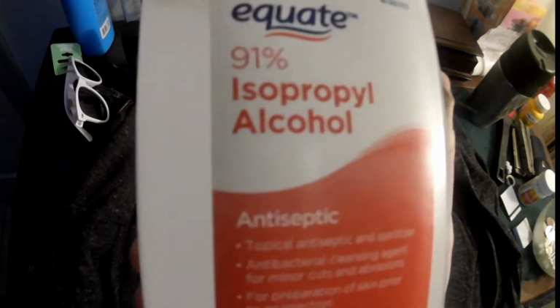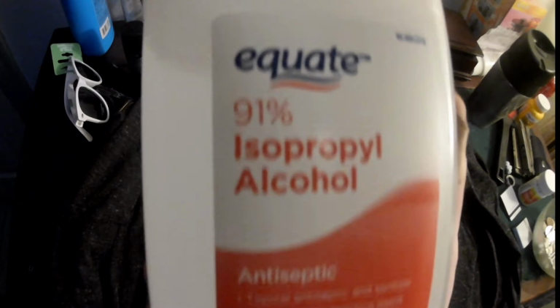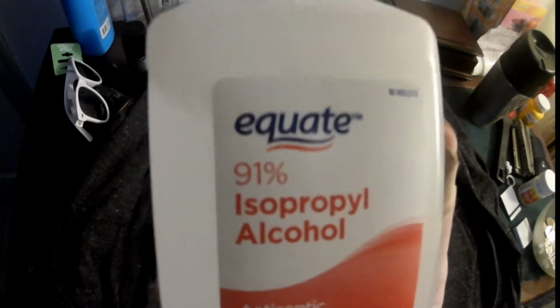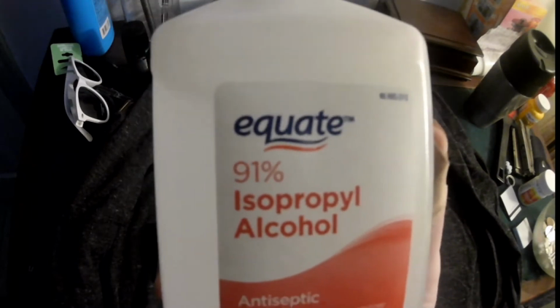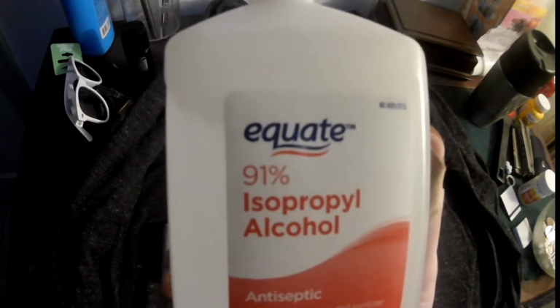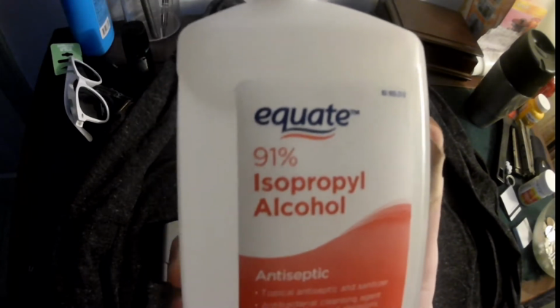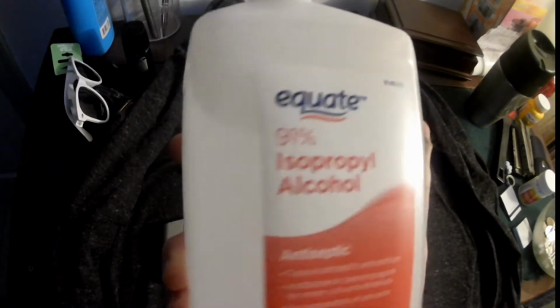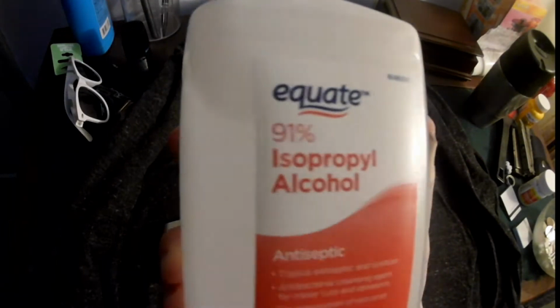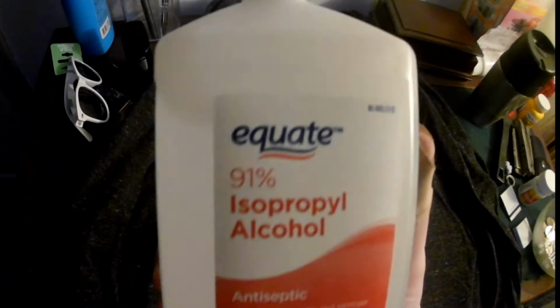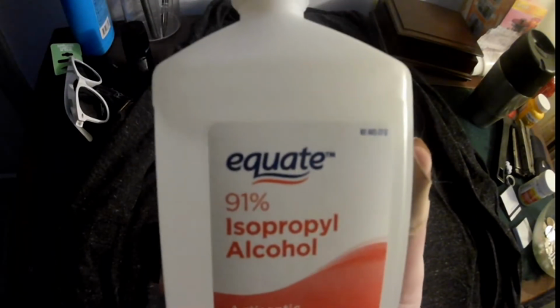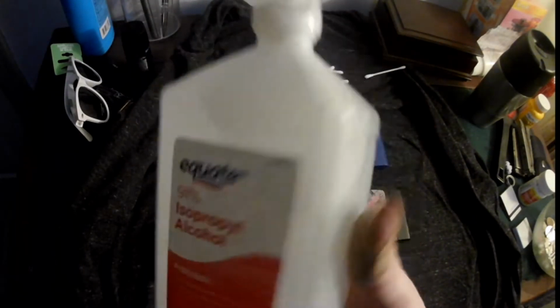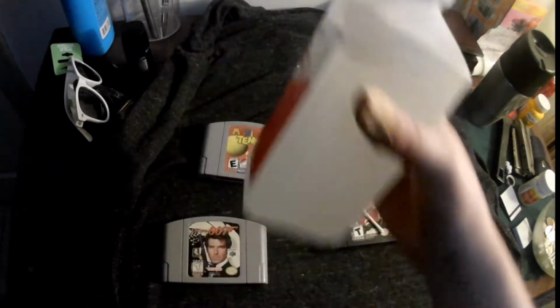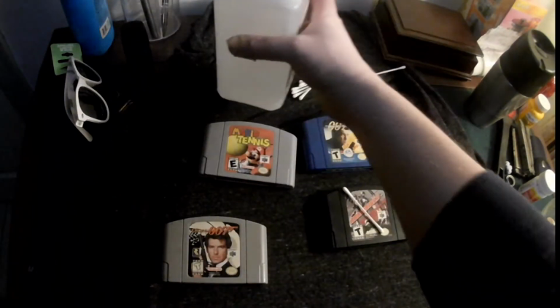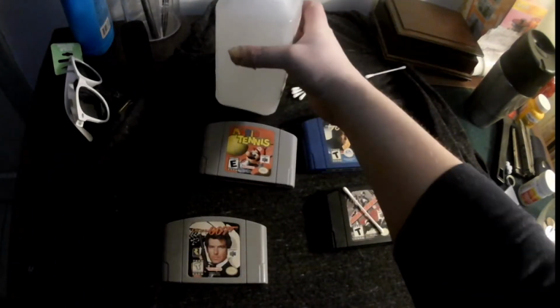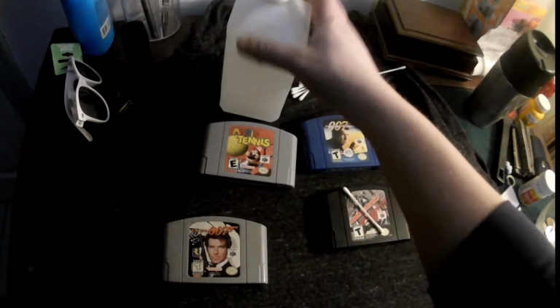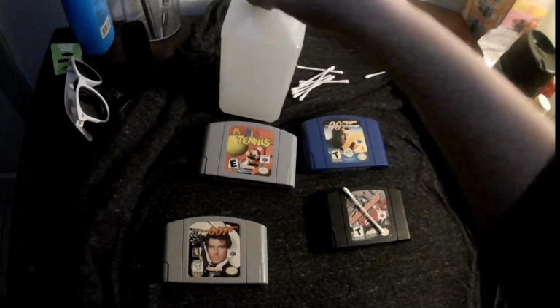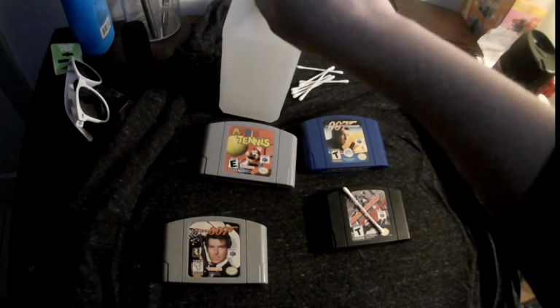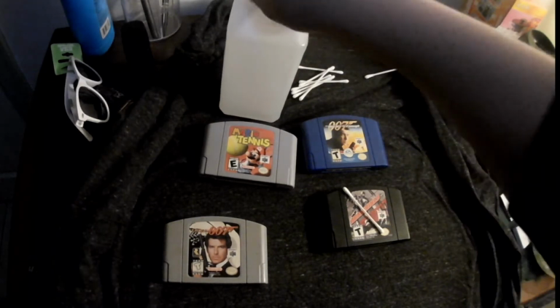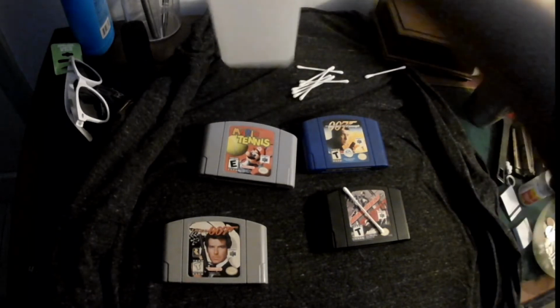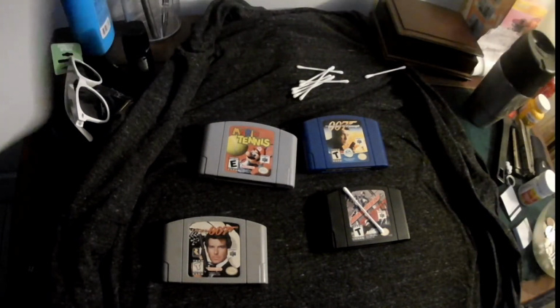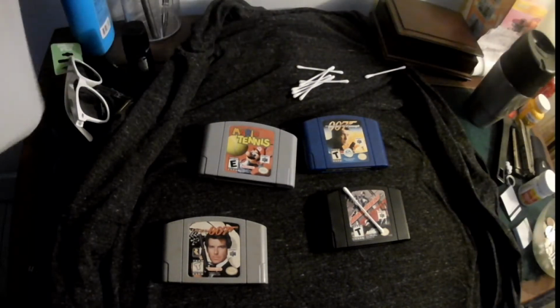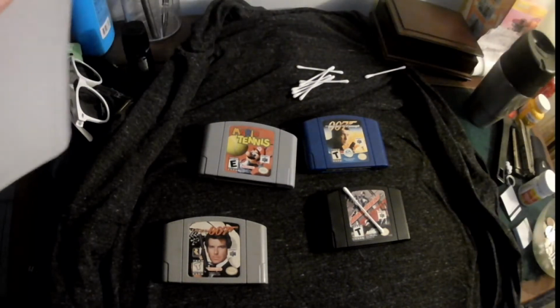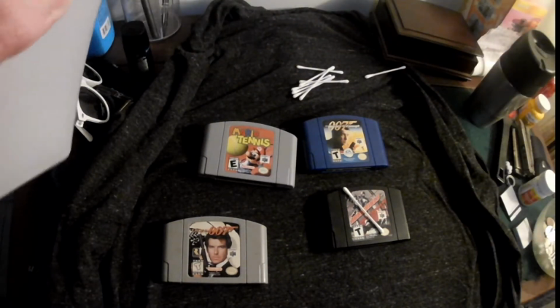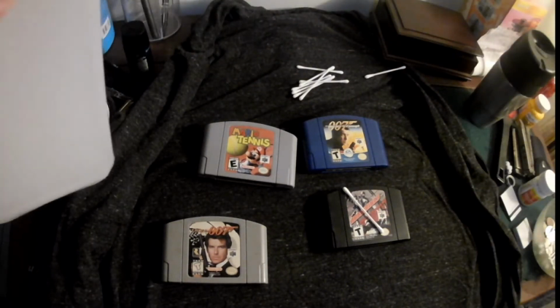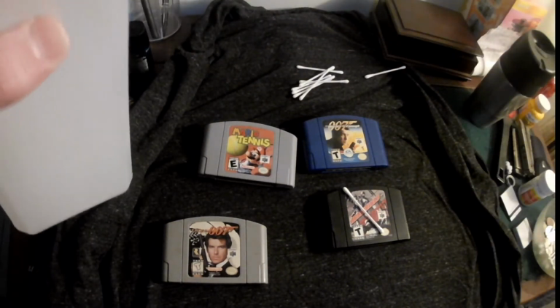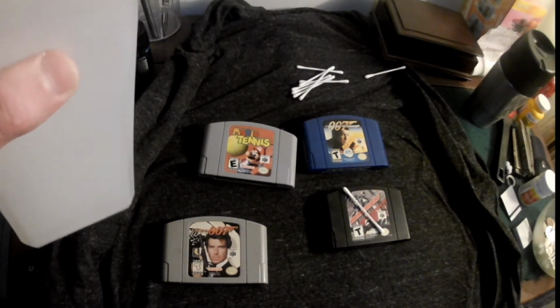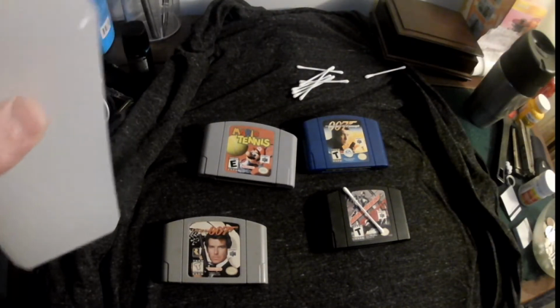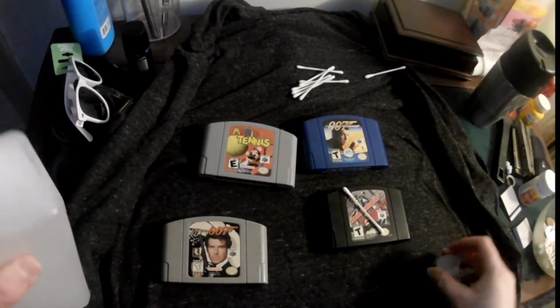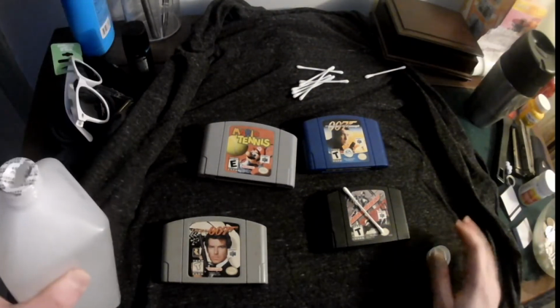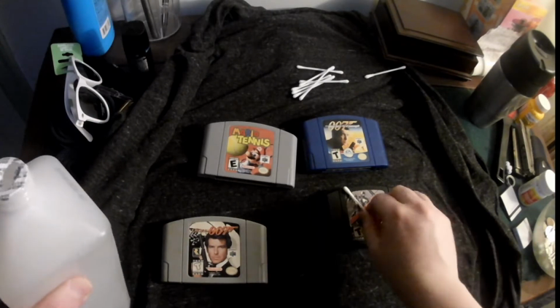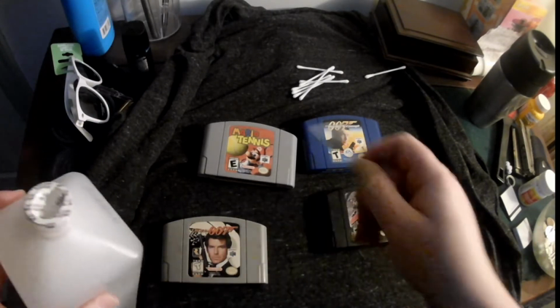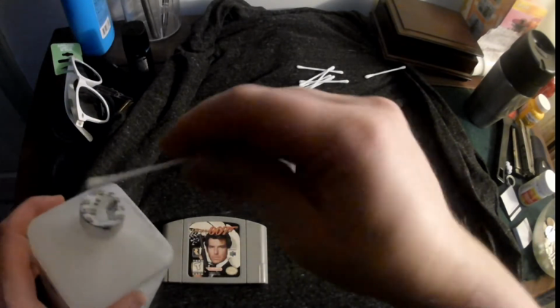Here I'm just going to use some 91% isopropyl alcohol — it was the highest I could find — and some q-tips, and basically just wipe the insides of them. I'm going to show you the results.